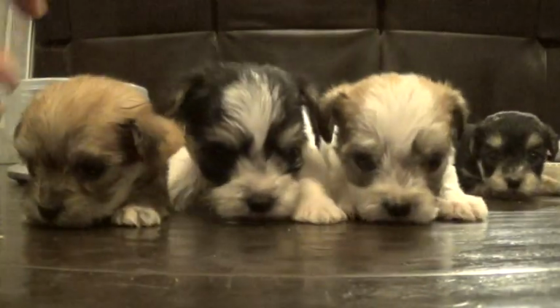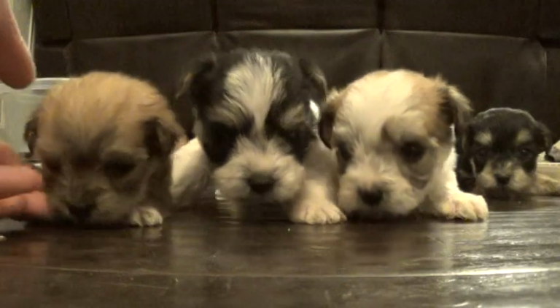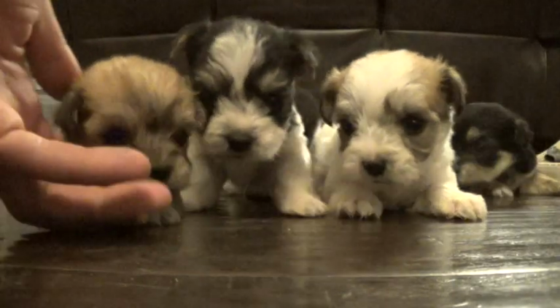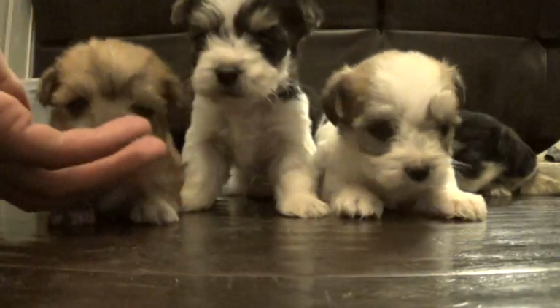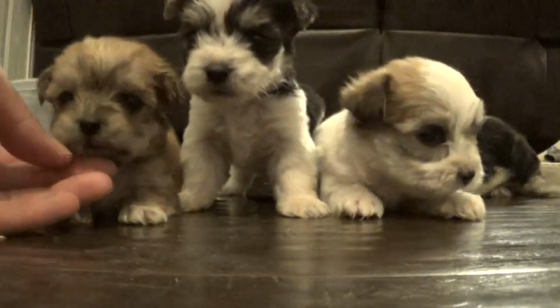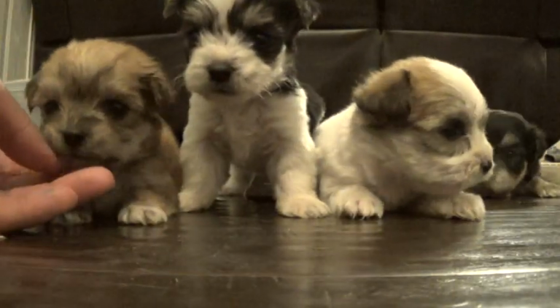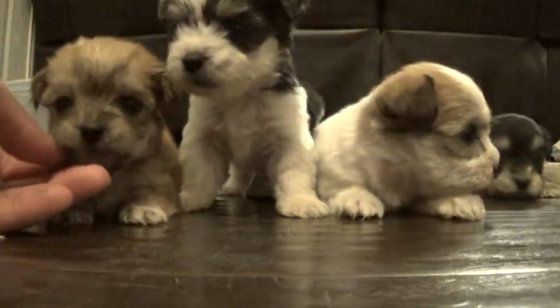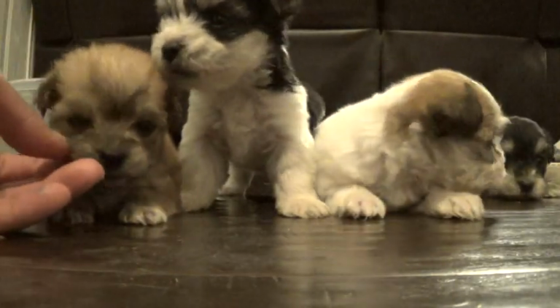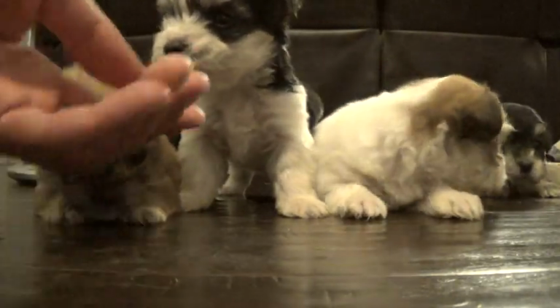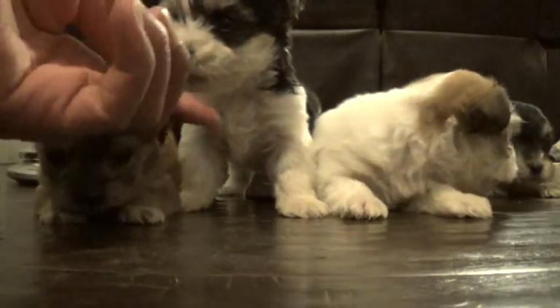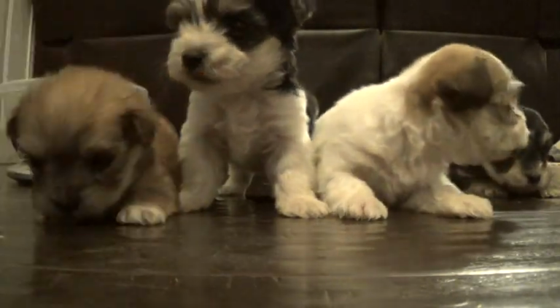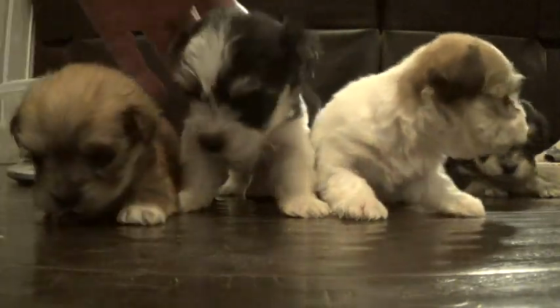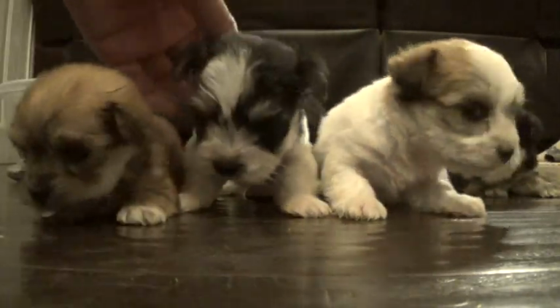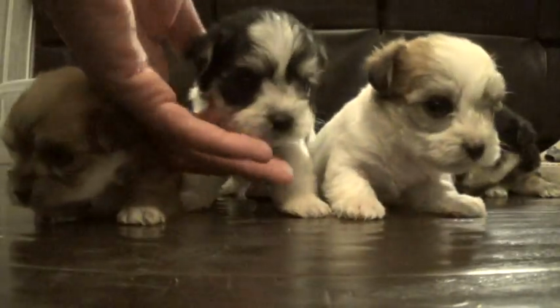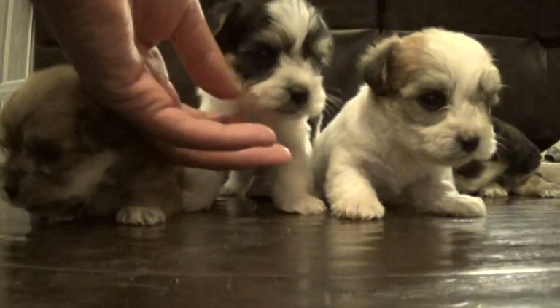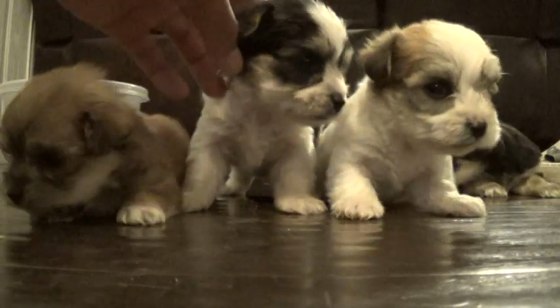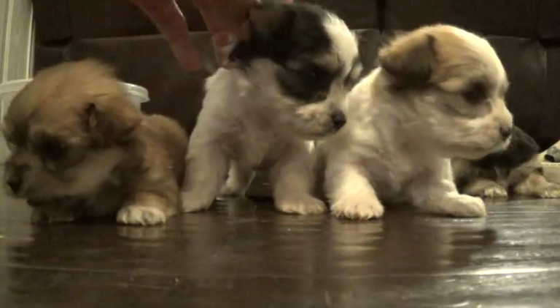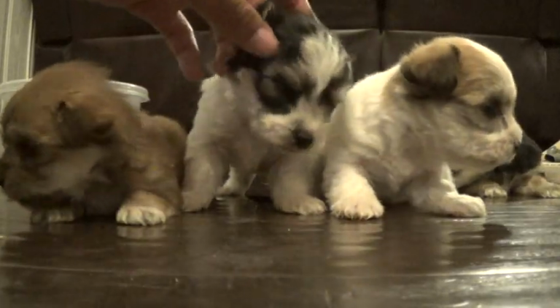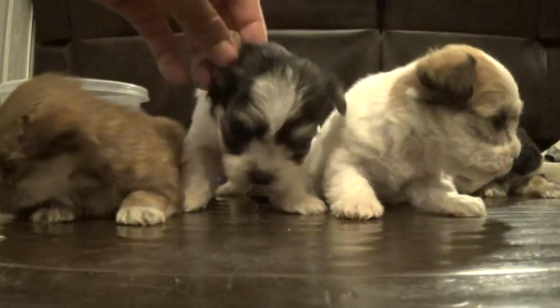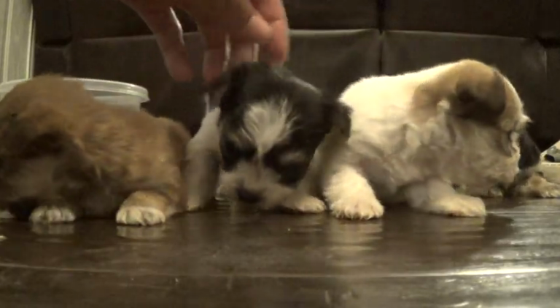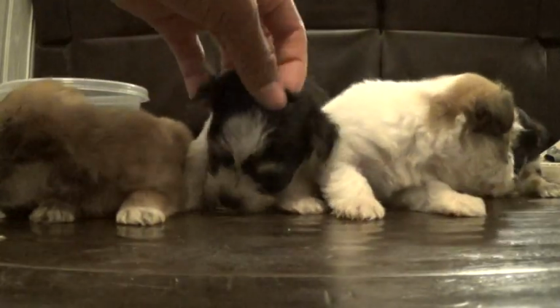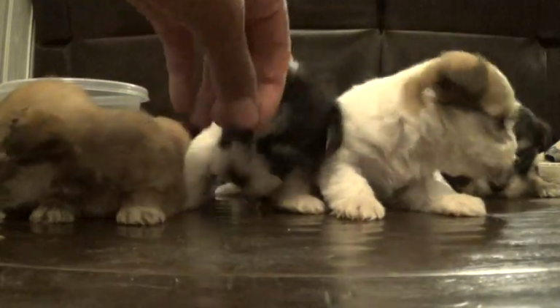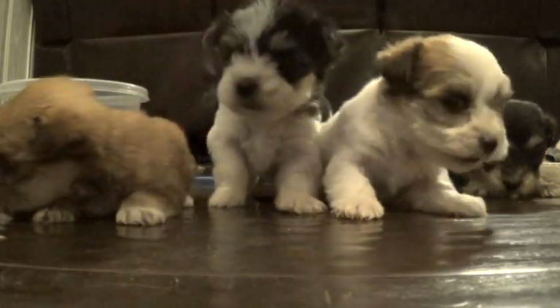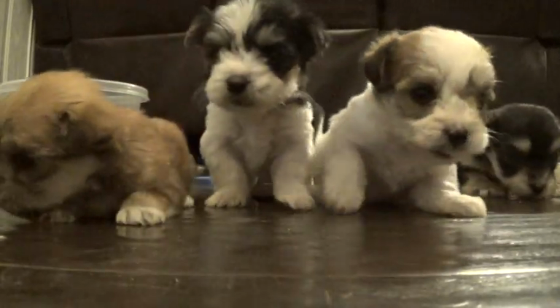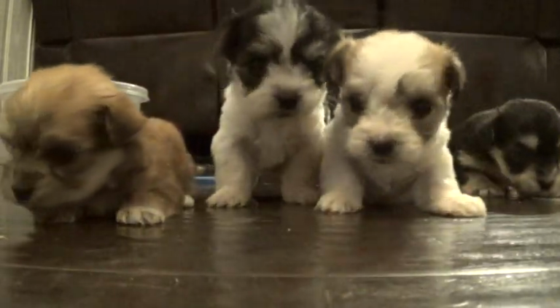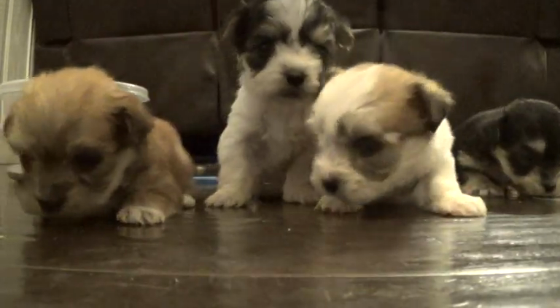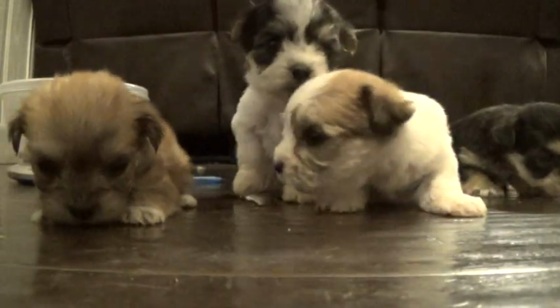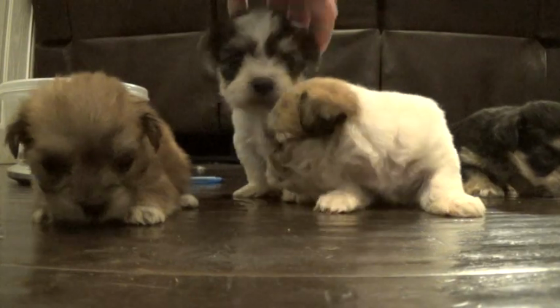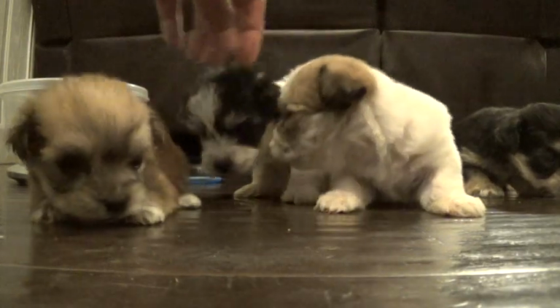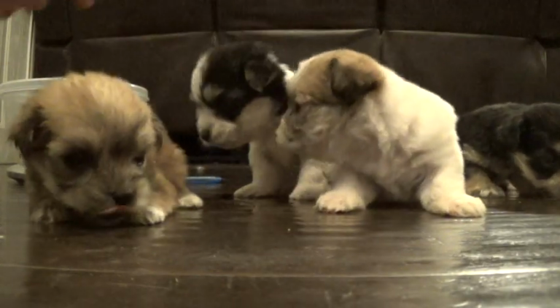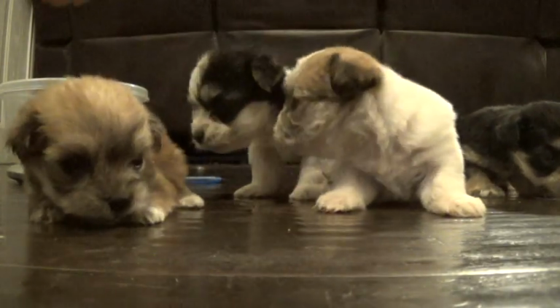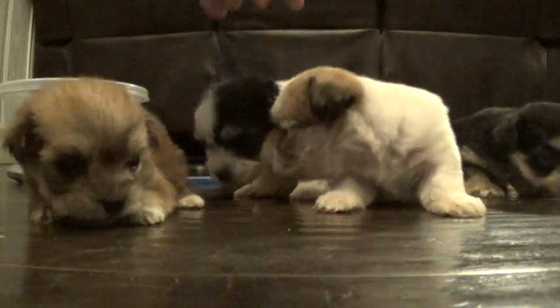This is little Nick Fury here. We have Thor here, and it's funny because Thor looks just like Mulan — I believe that's her name — in the Morkie Poo litter. Just identical.